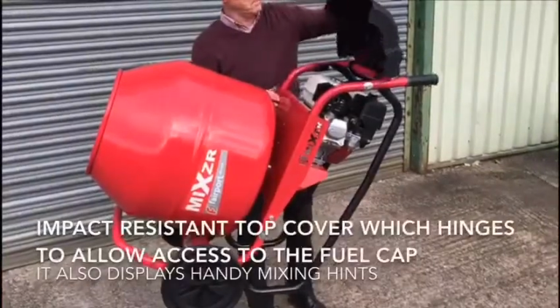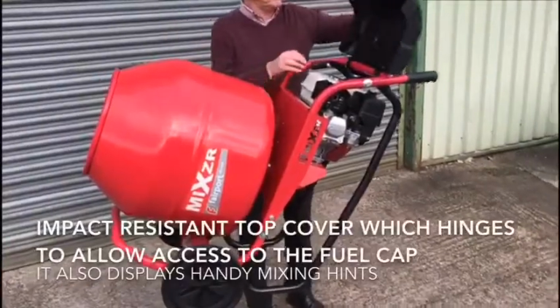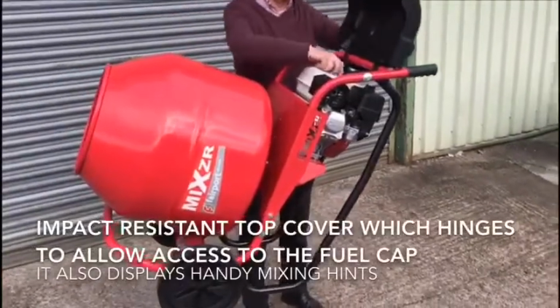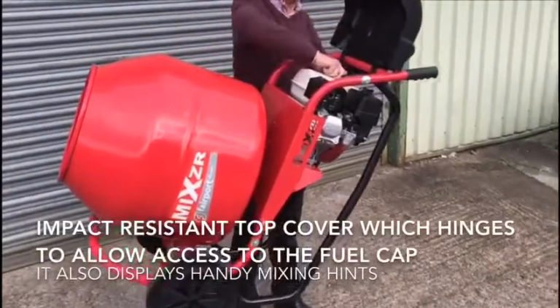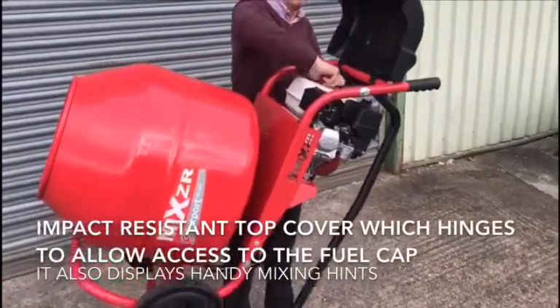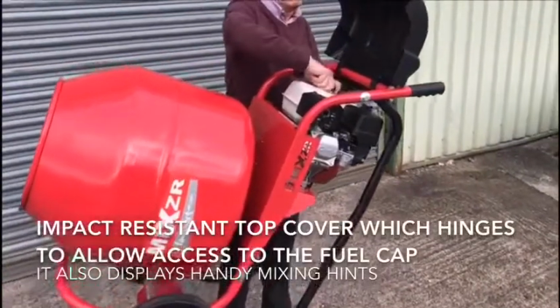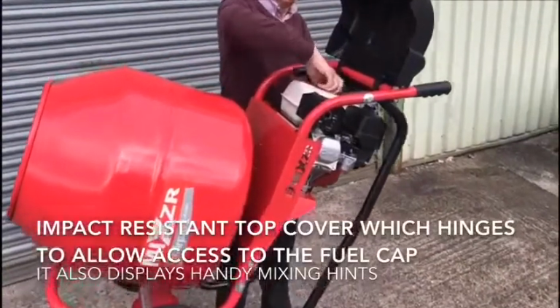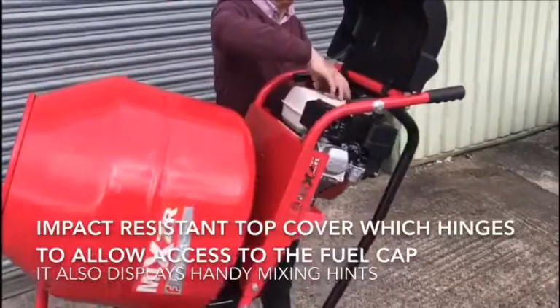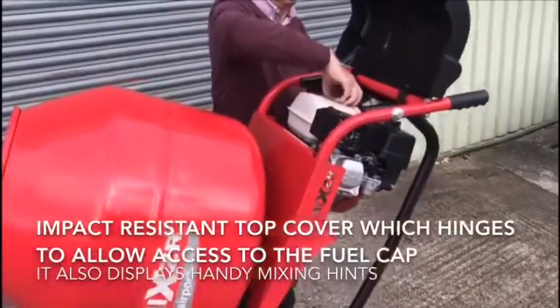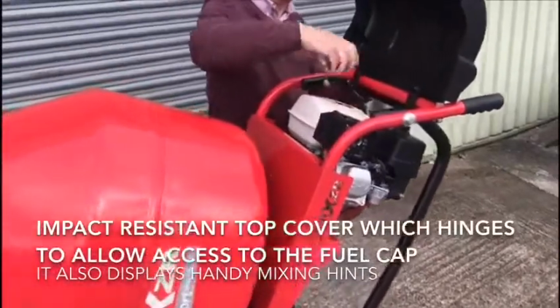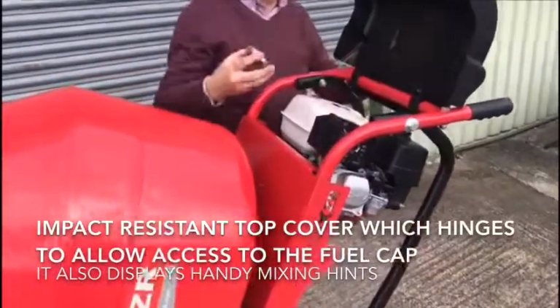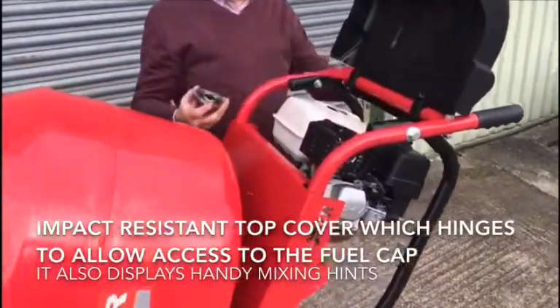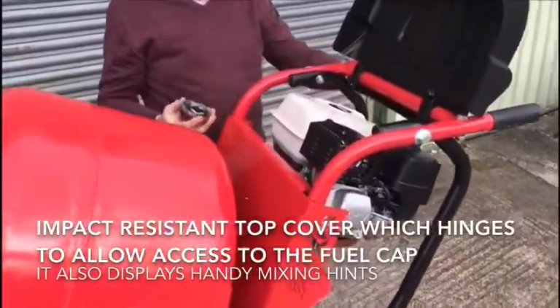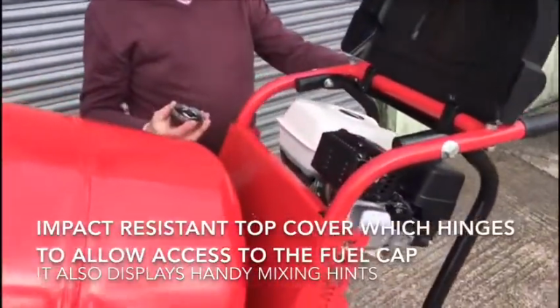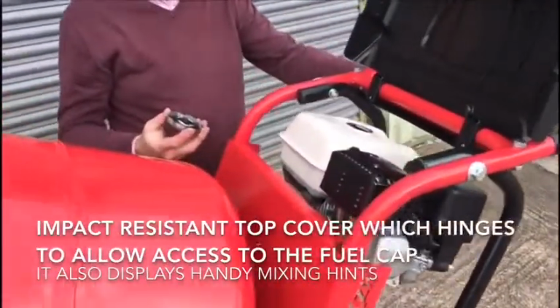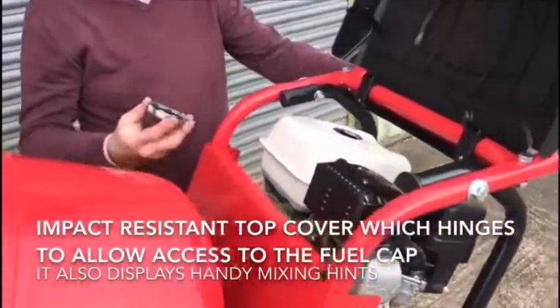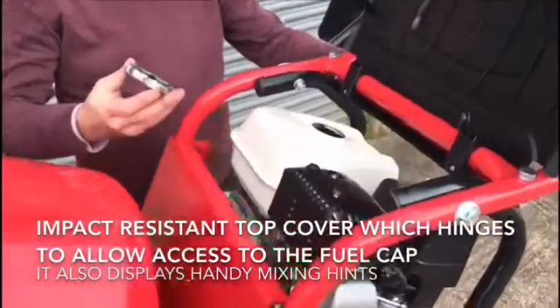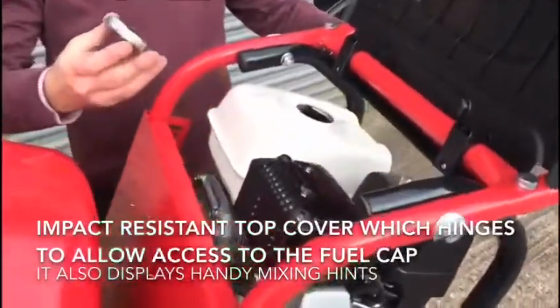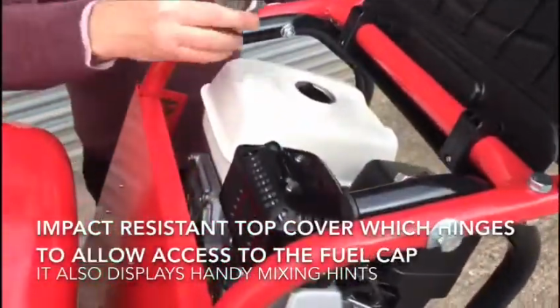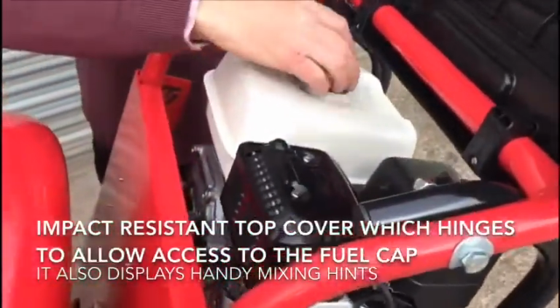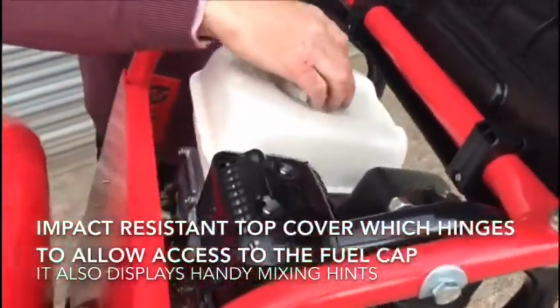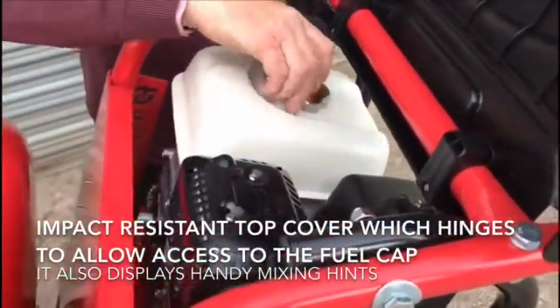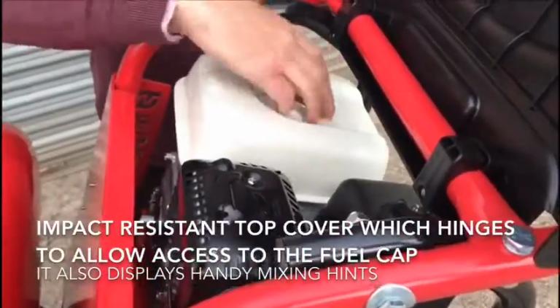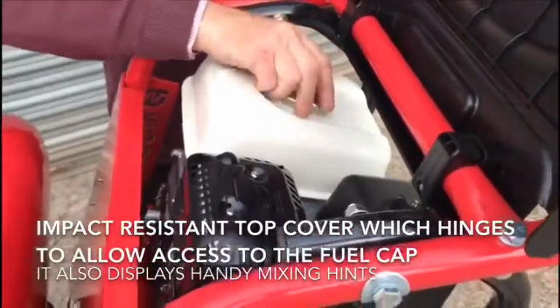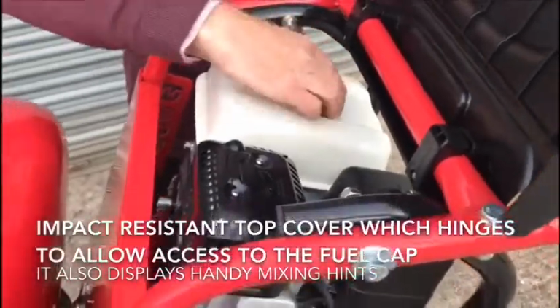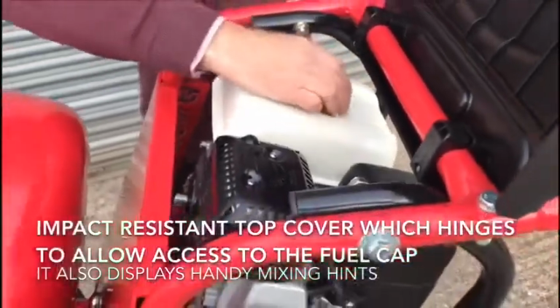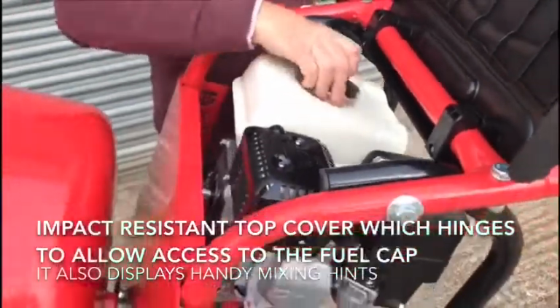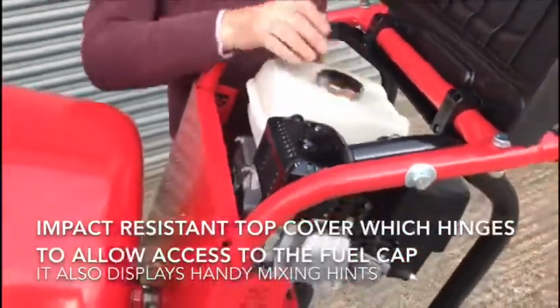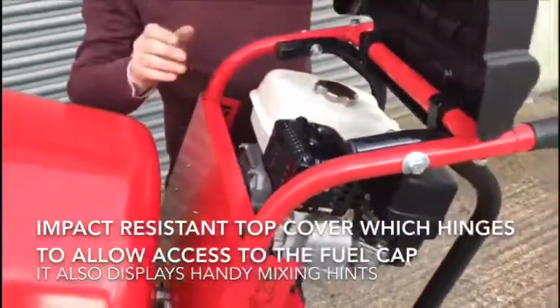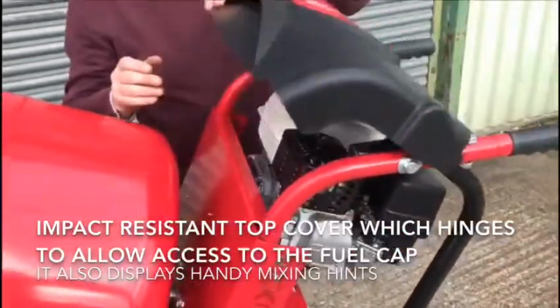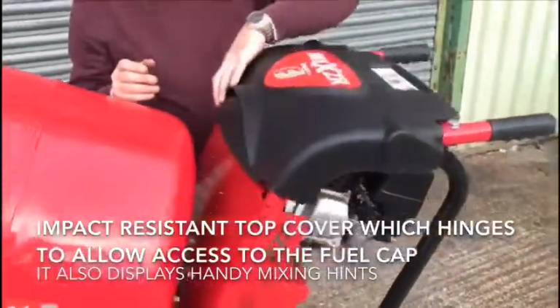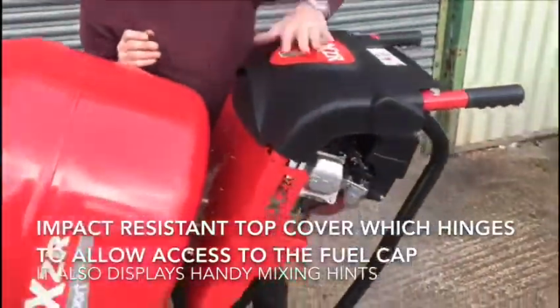The mixer has an impact resistant top cover which hinges to allow access to the fuel cap. It also displays handy mixing hints.